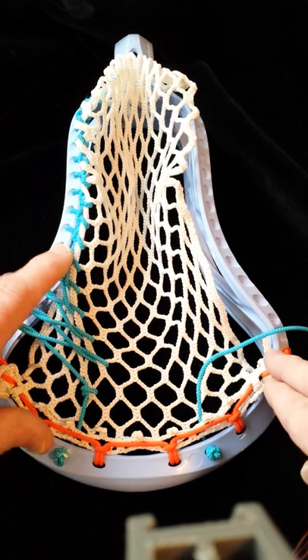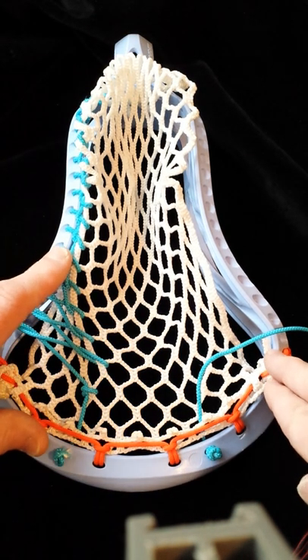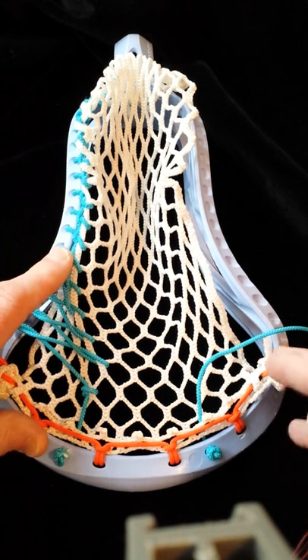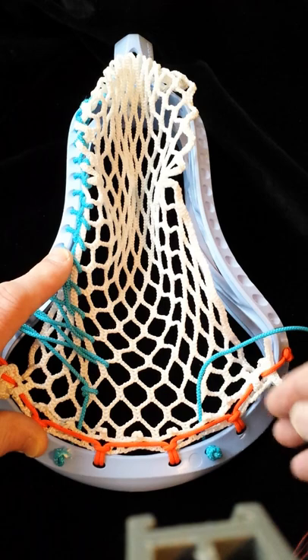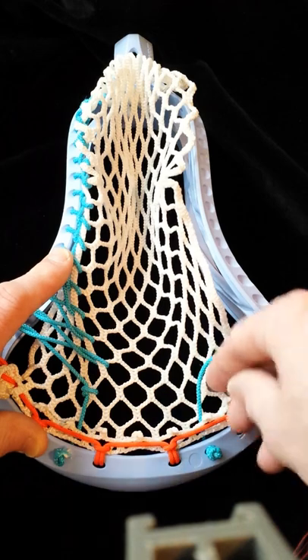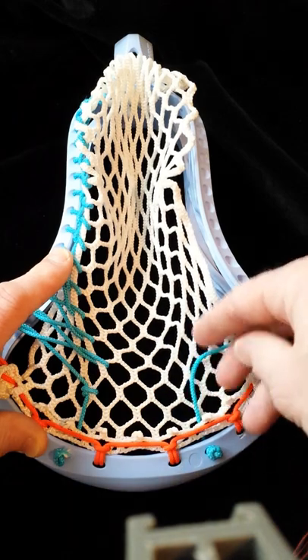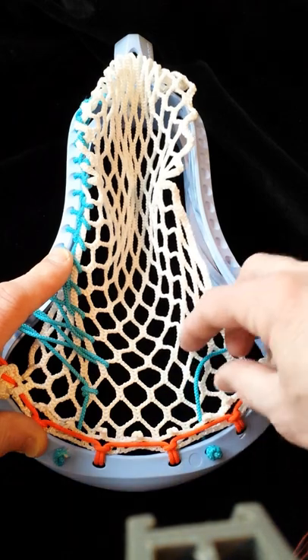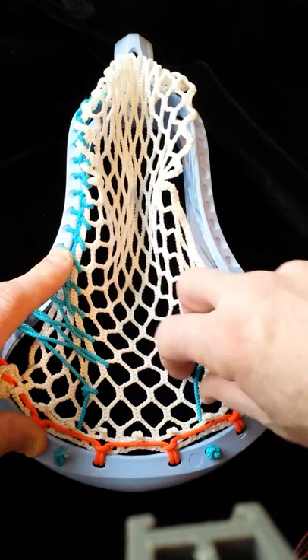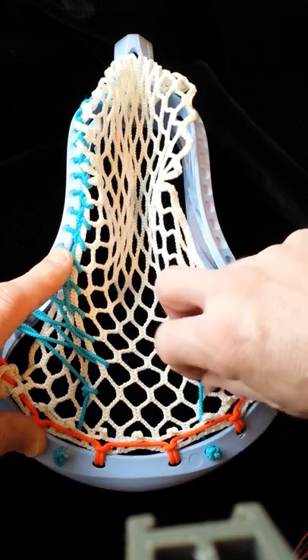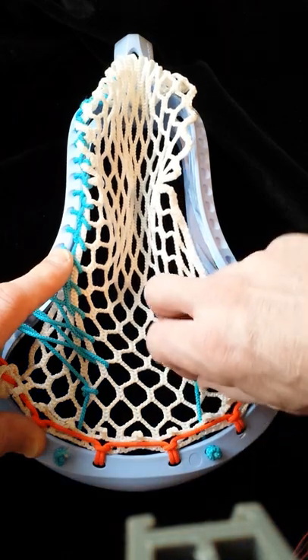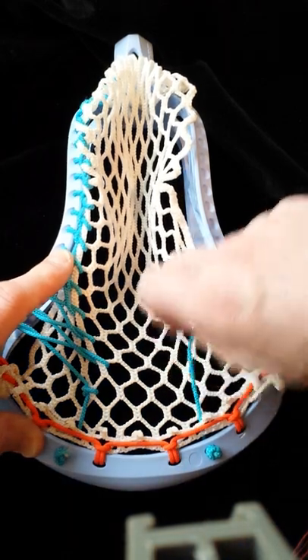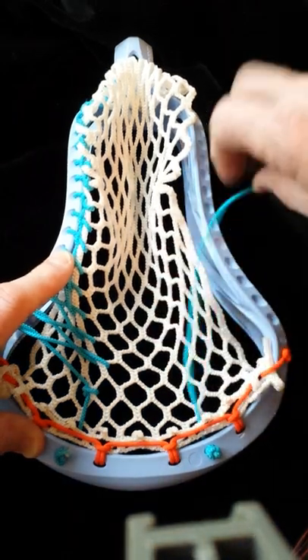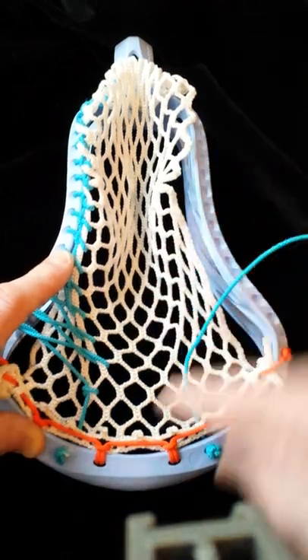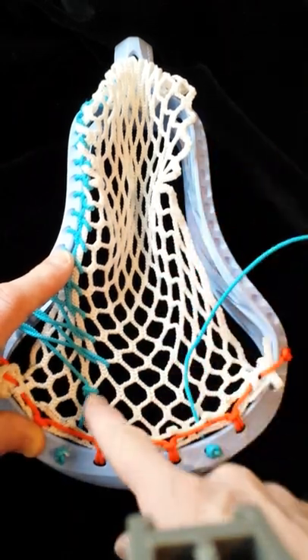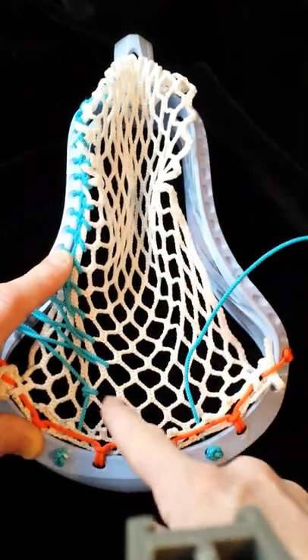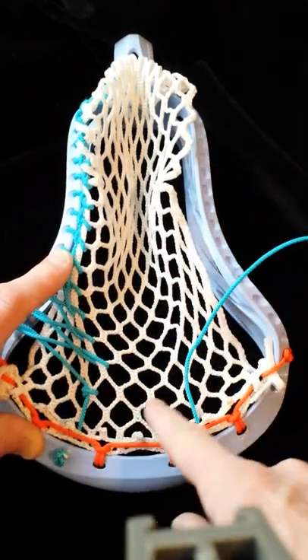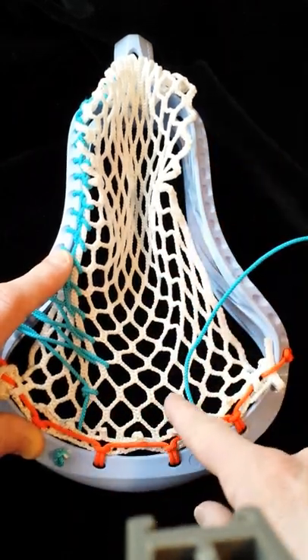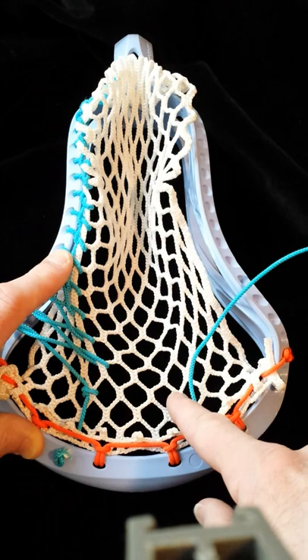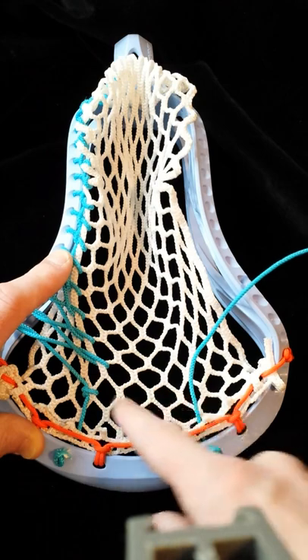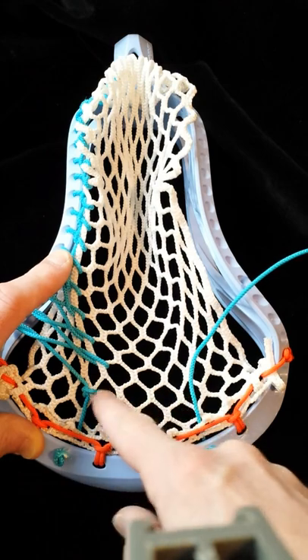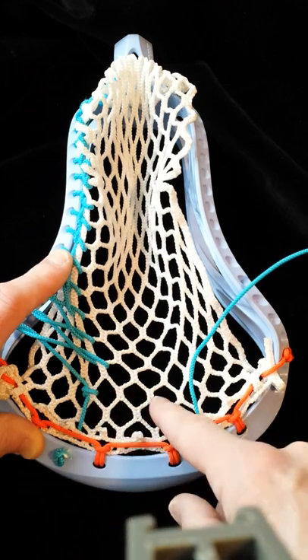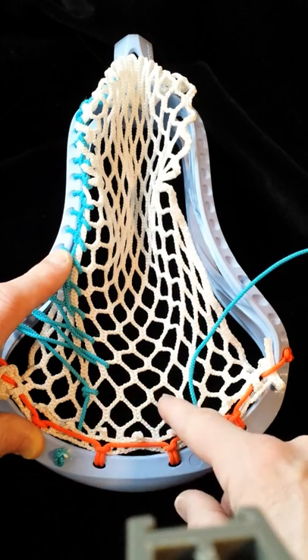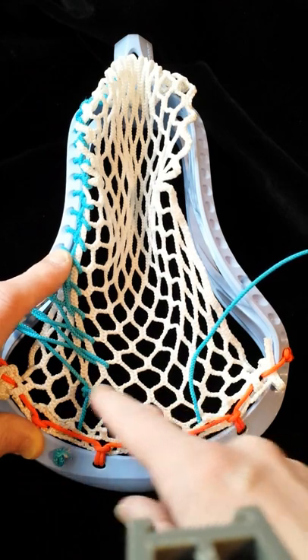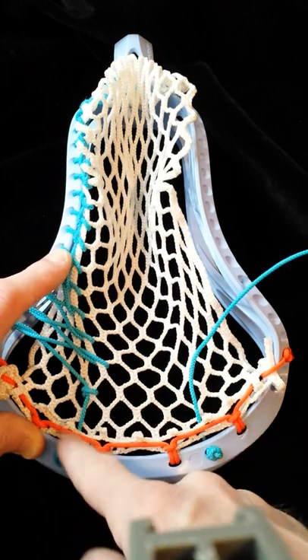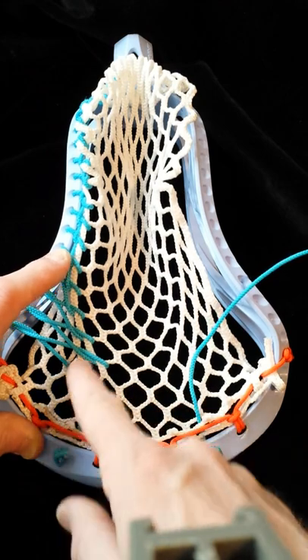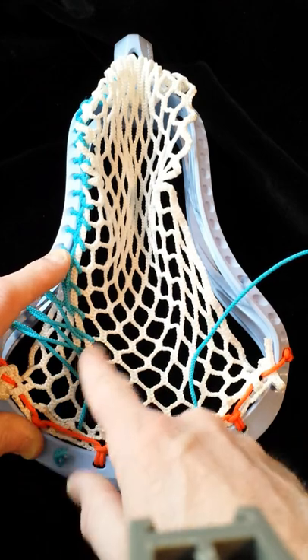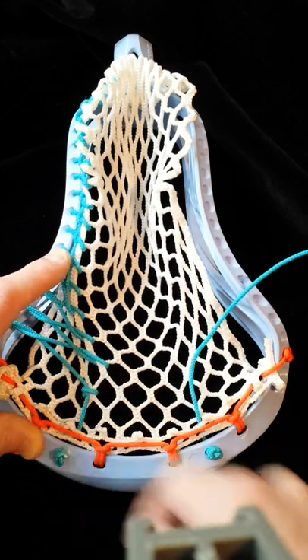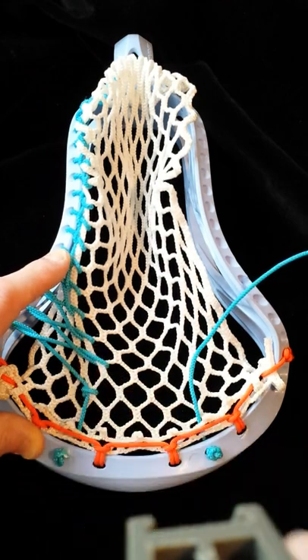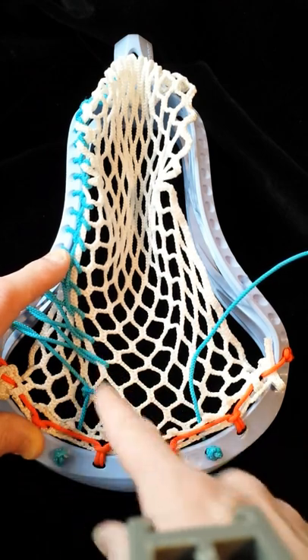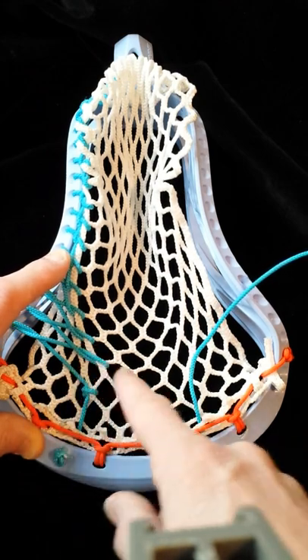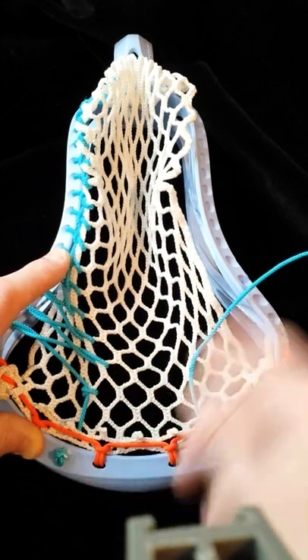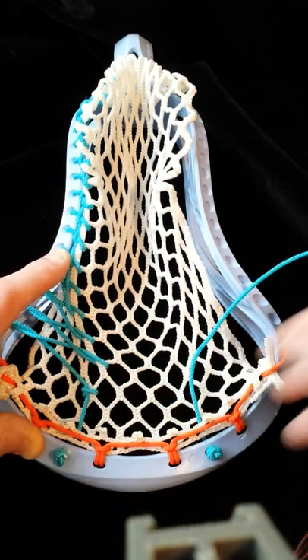People think it's difficult, but it's really not. Remember, the knots are always going to be three diamonds across from each other, and then the first connection underneath it — those are going to be two.